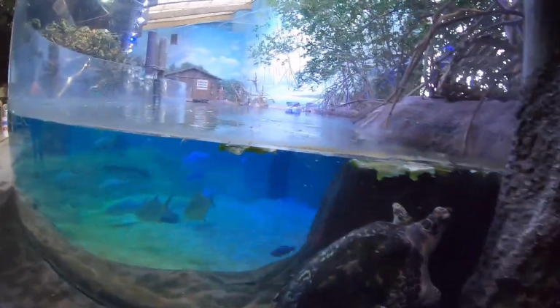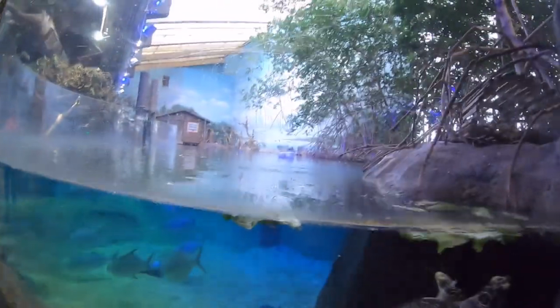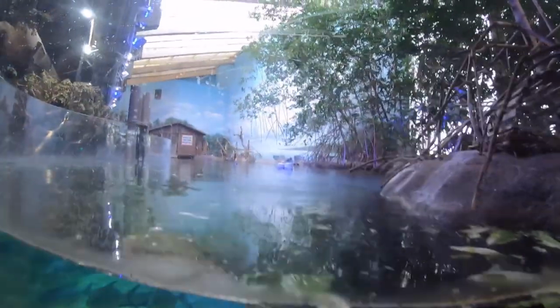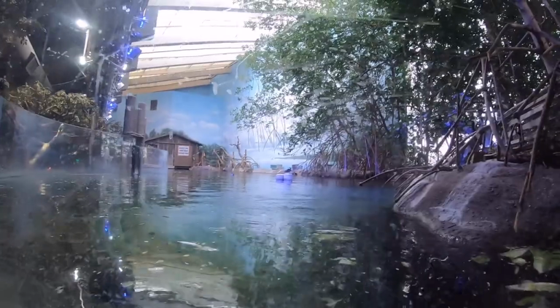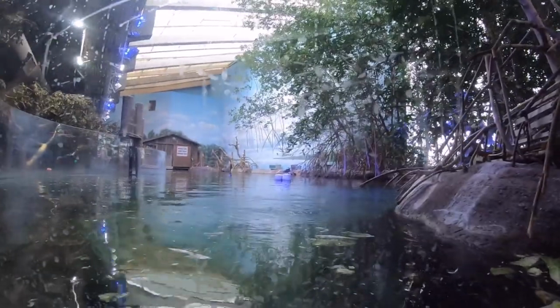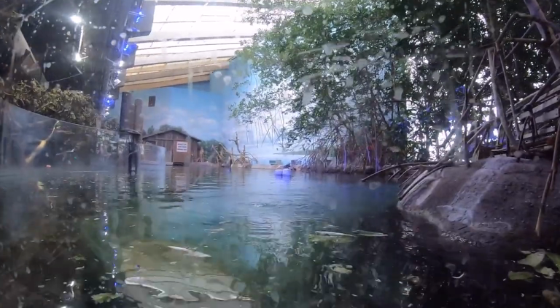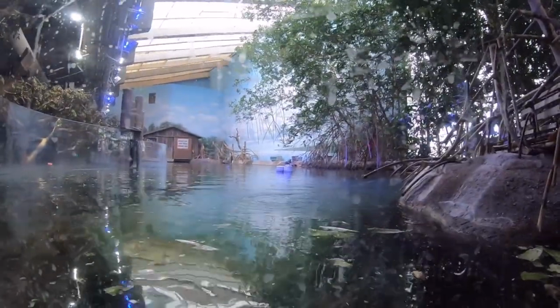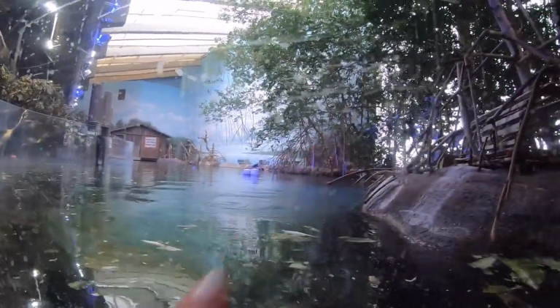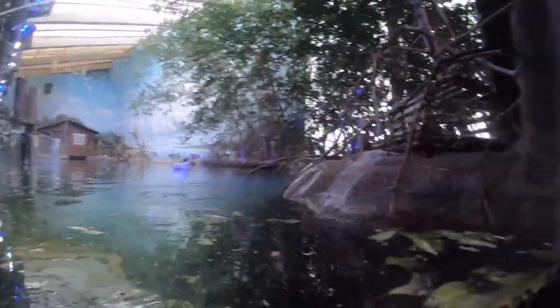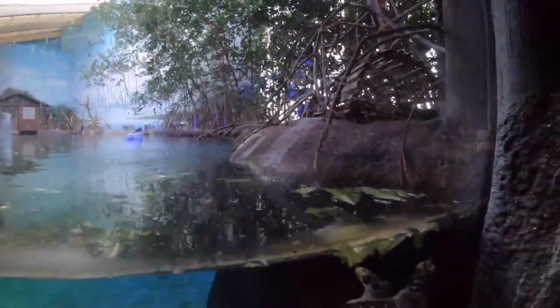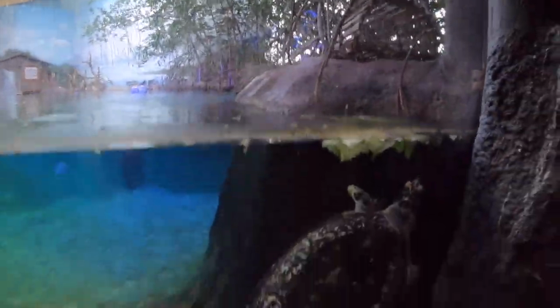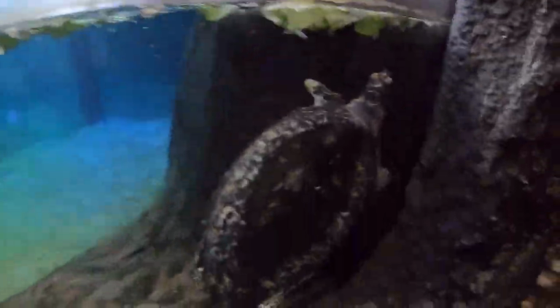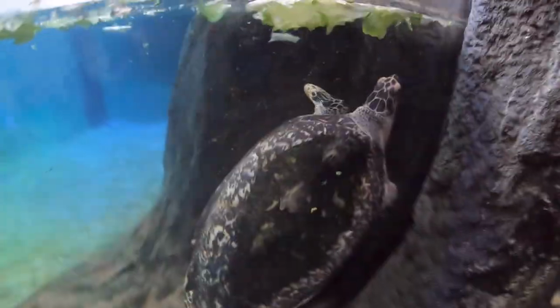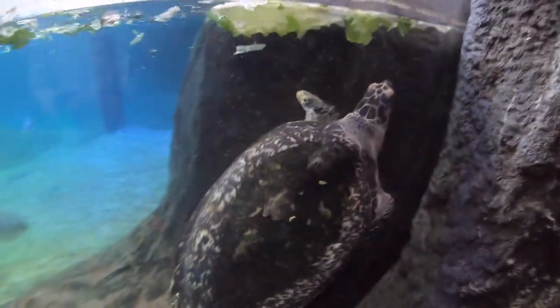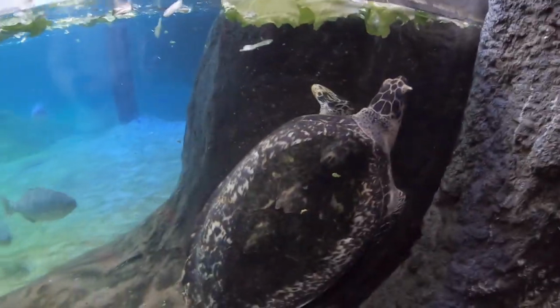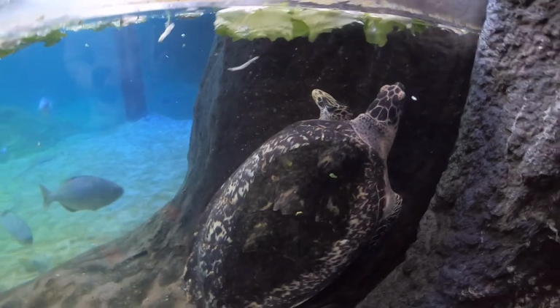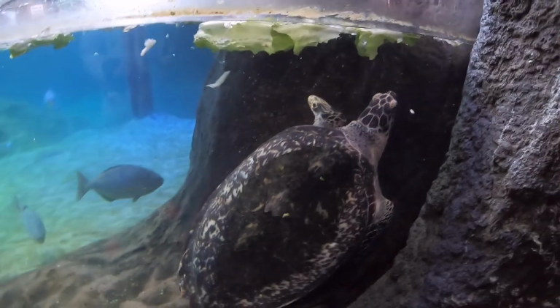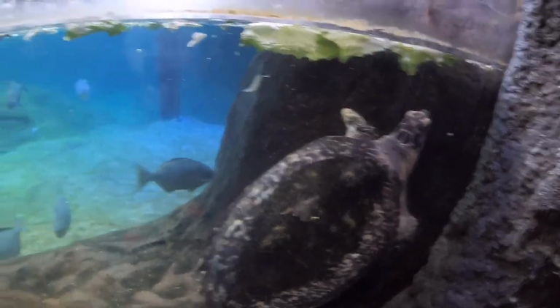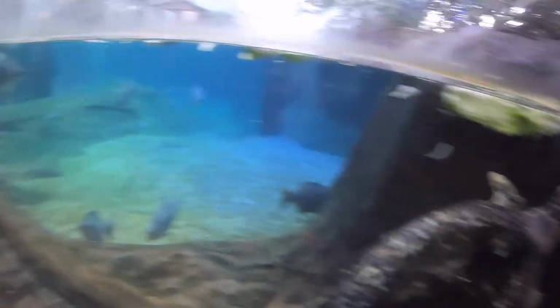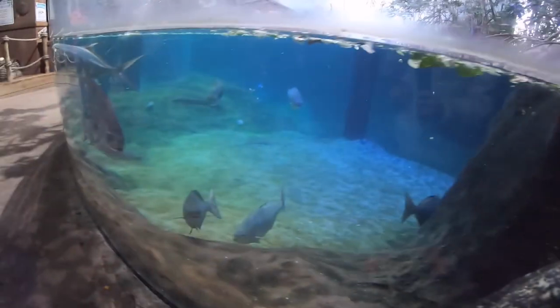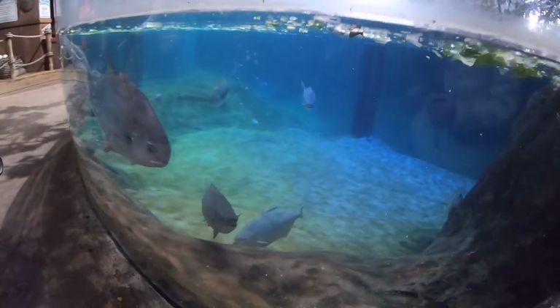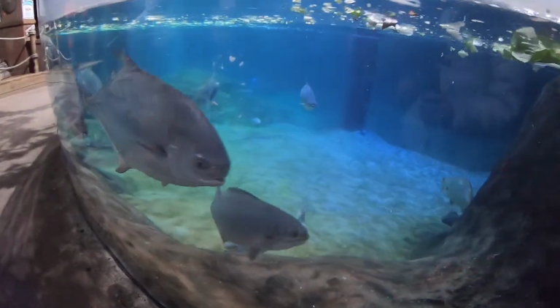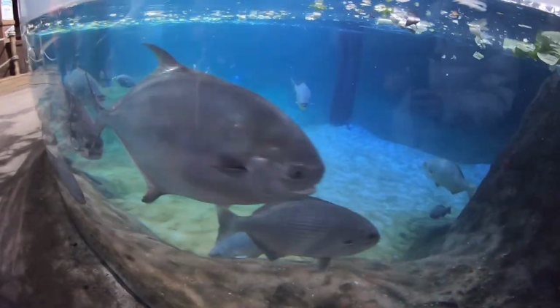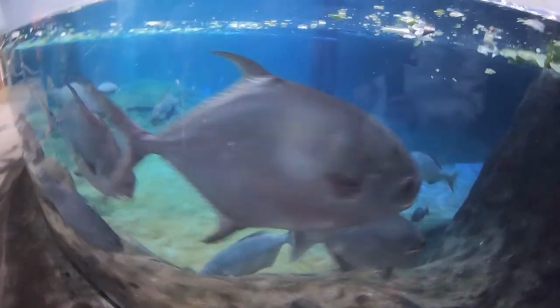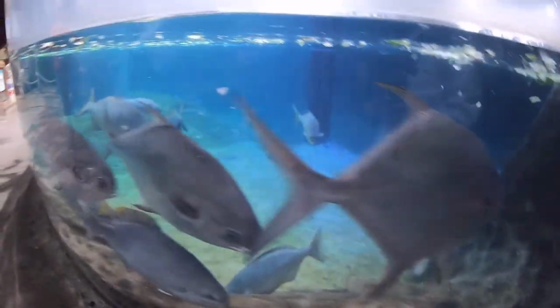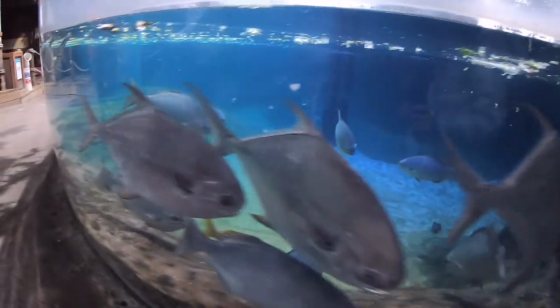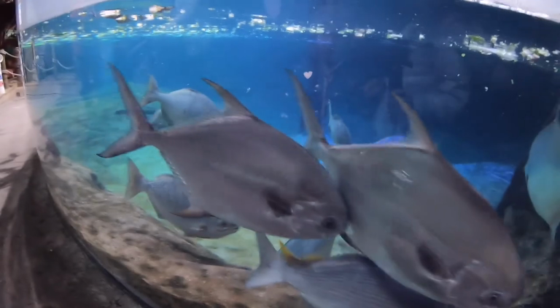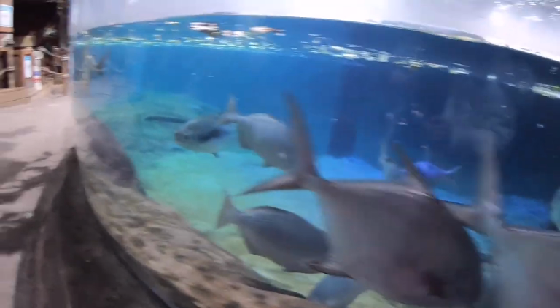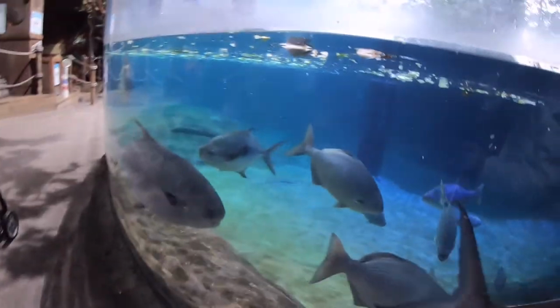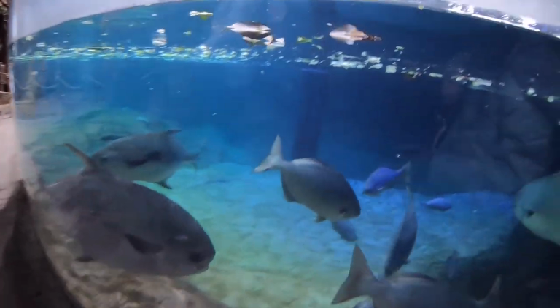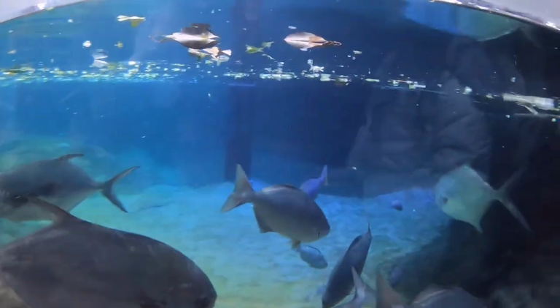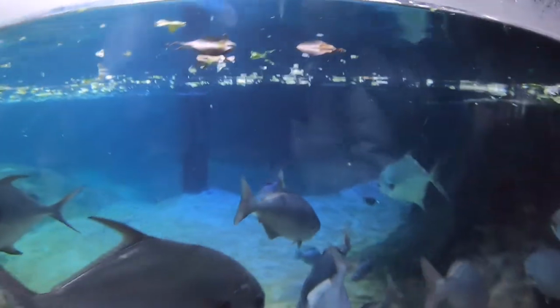There are some ducks over there, and there is a sea turtle. These are some fish. Did you see the turtle? Did you get a picture of the turtle?